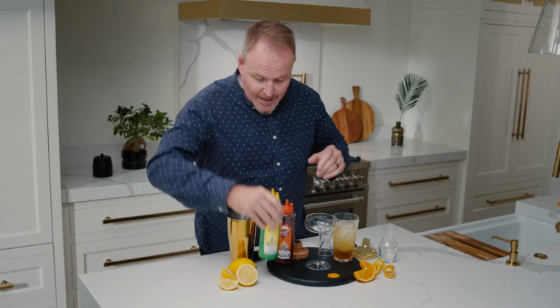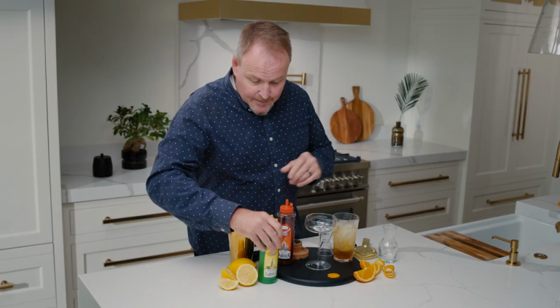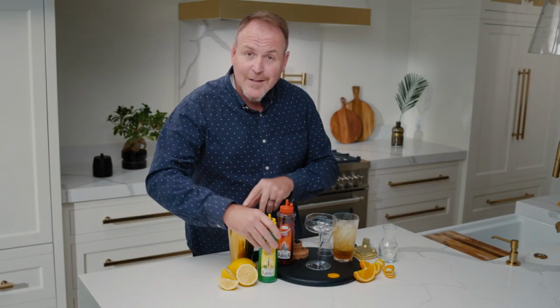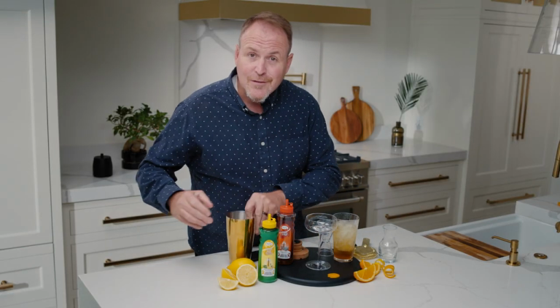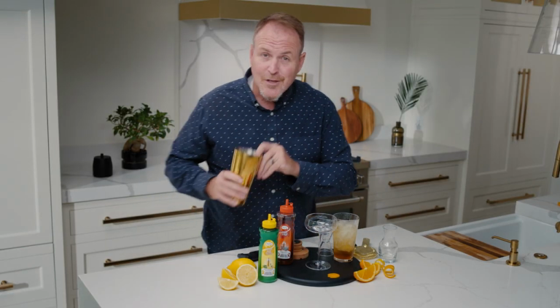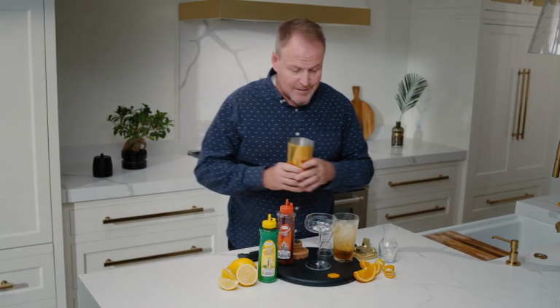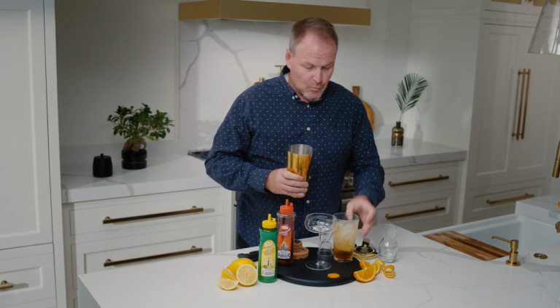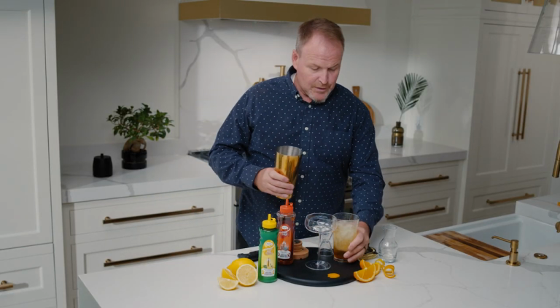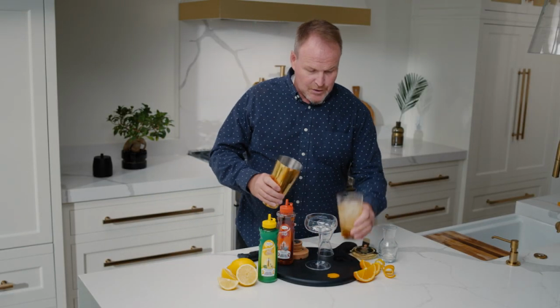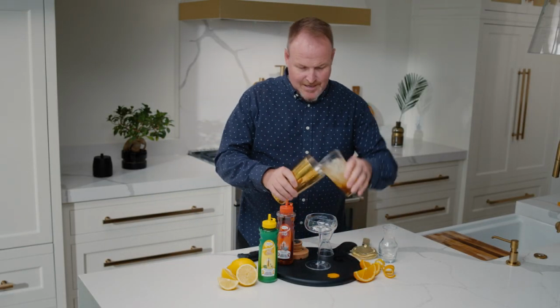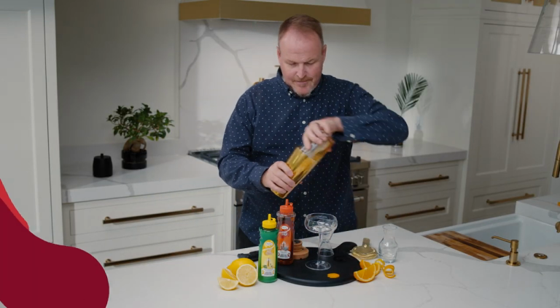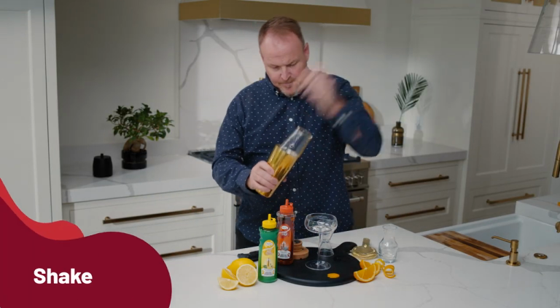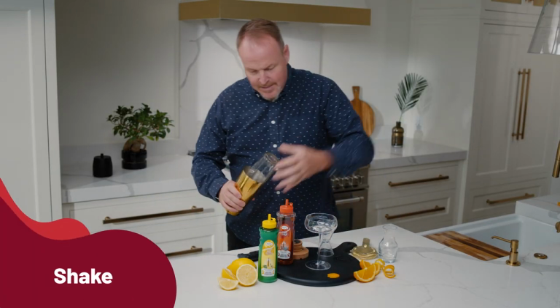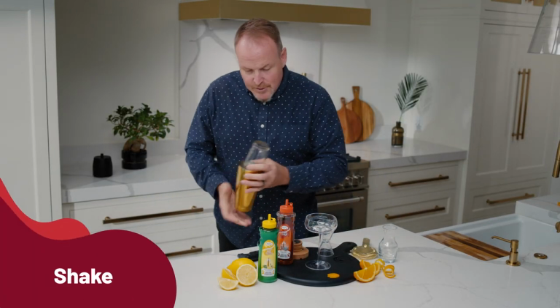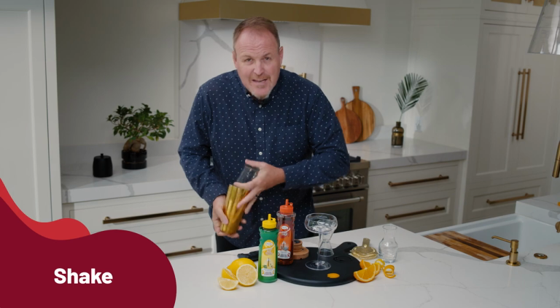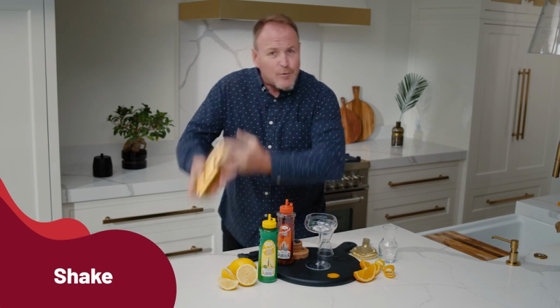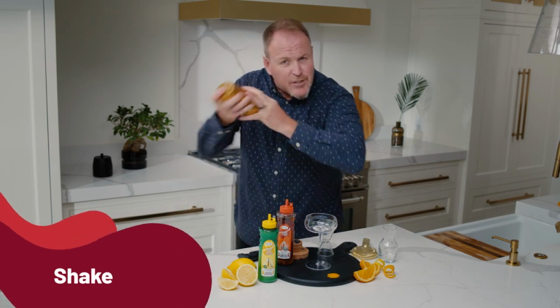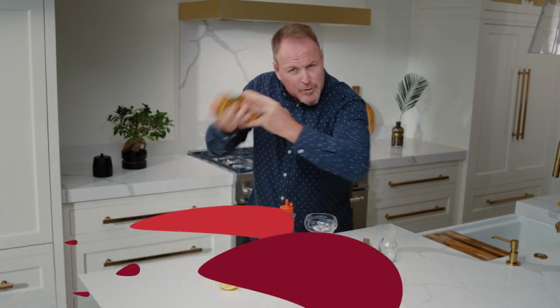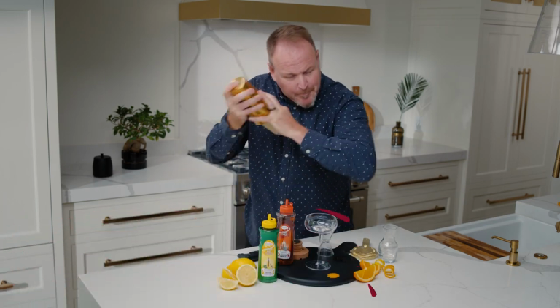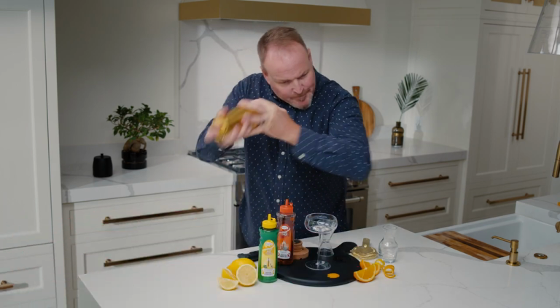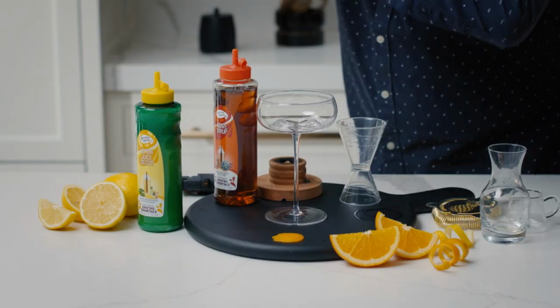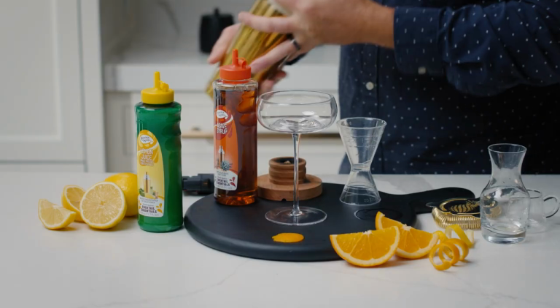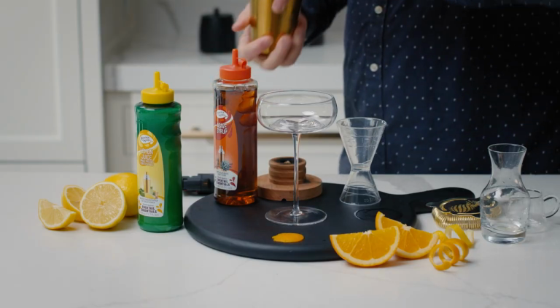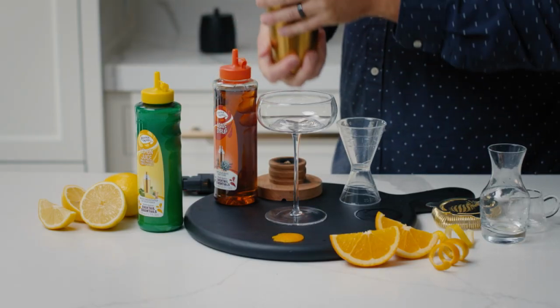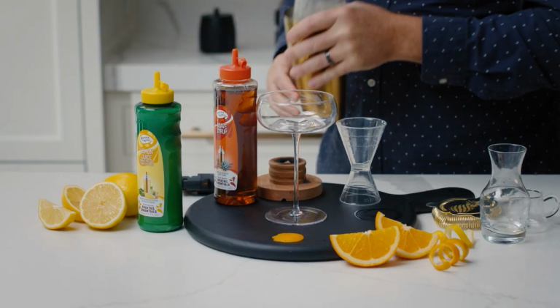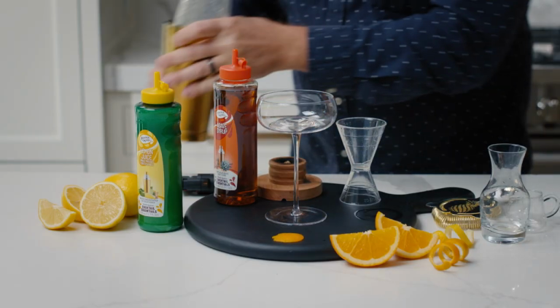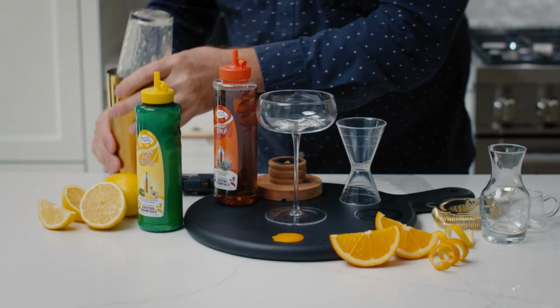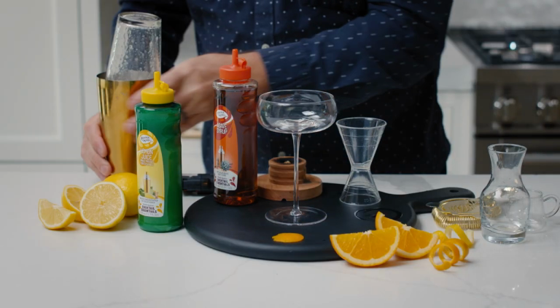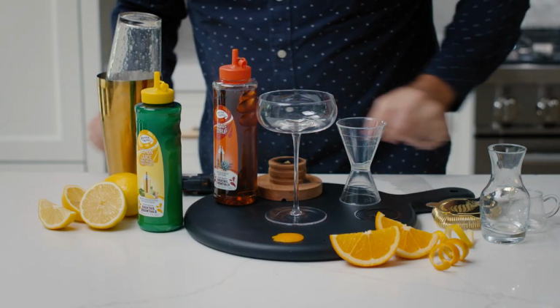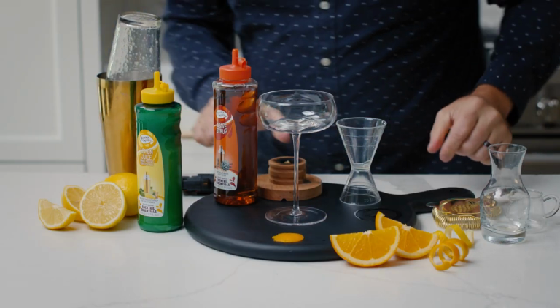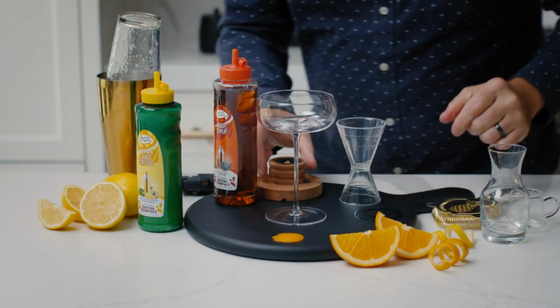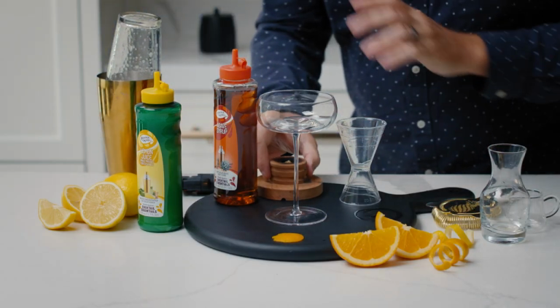Let's give this cocktail a really good shake — smashing those ice cubes up, getting lots of dilution, bringing all those ingredients together.